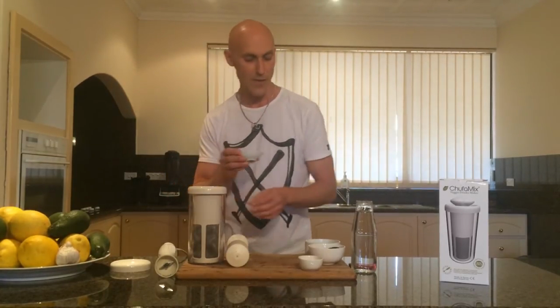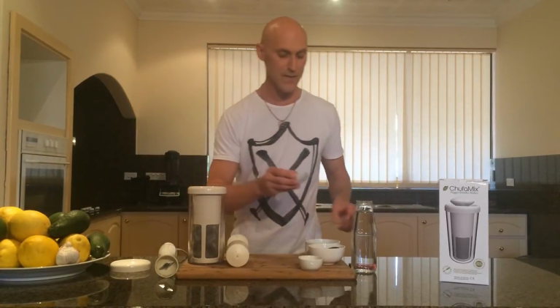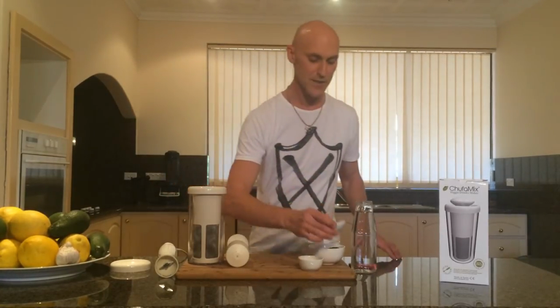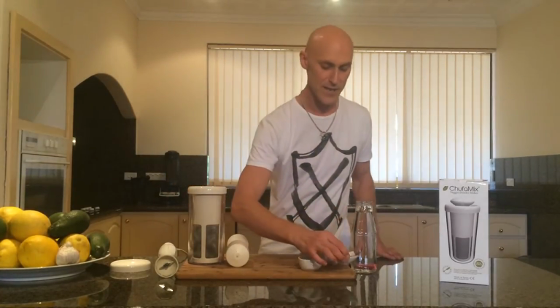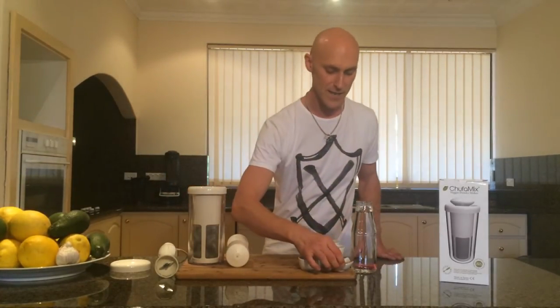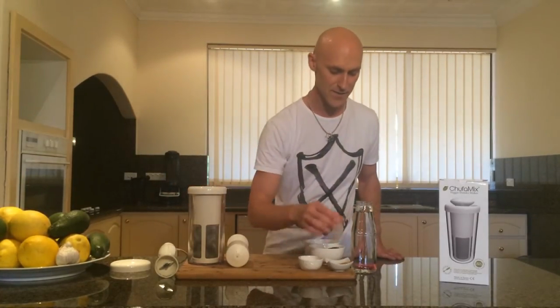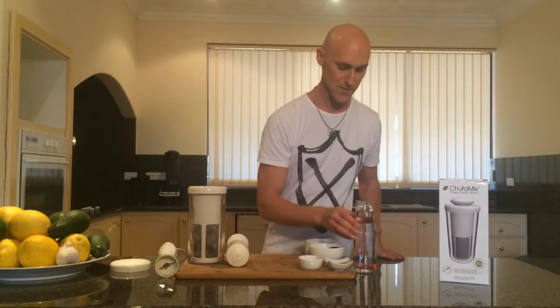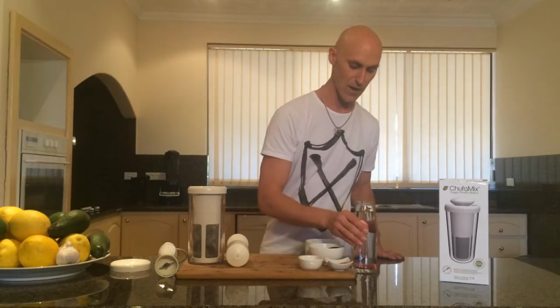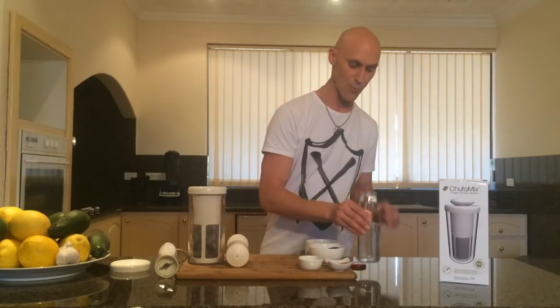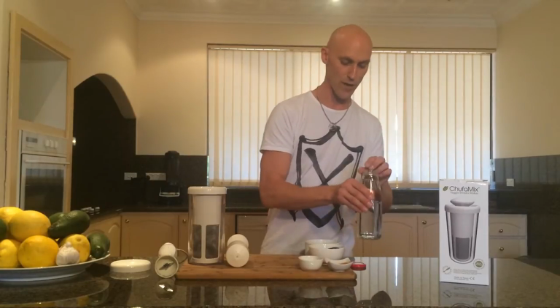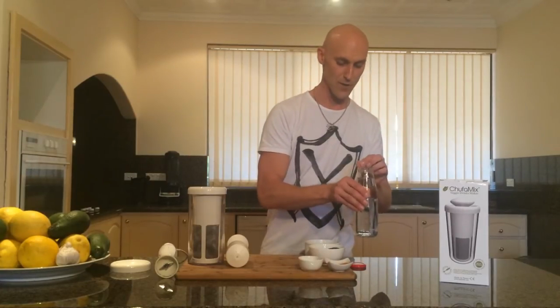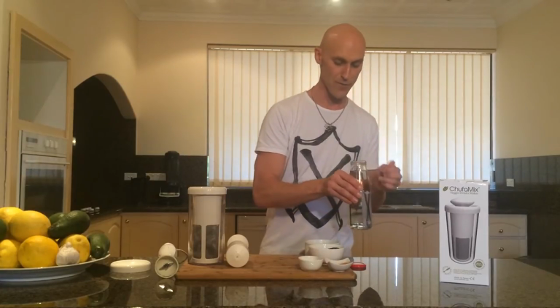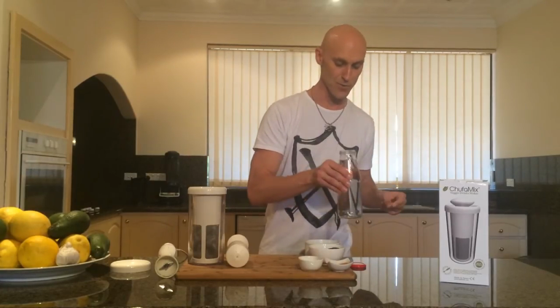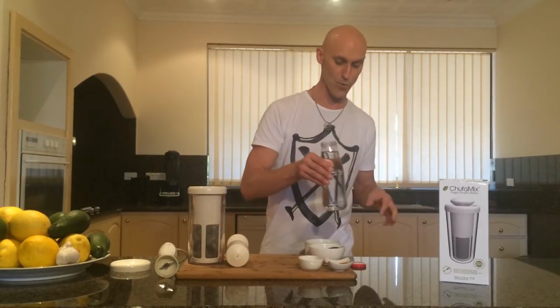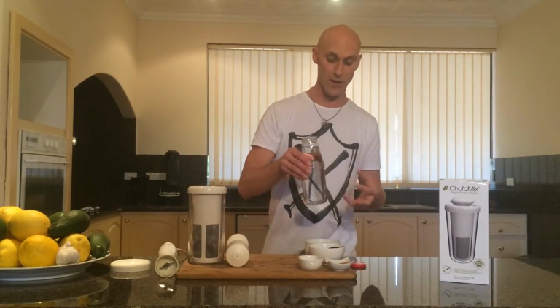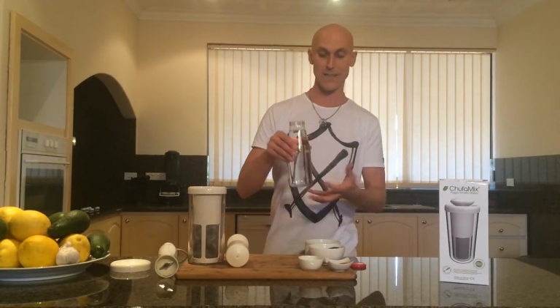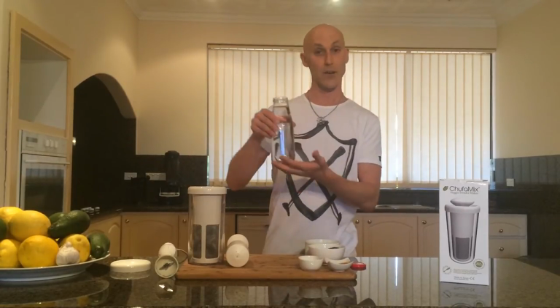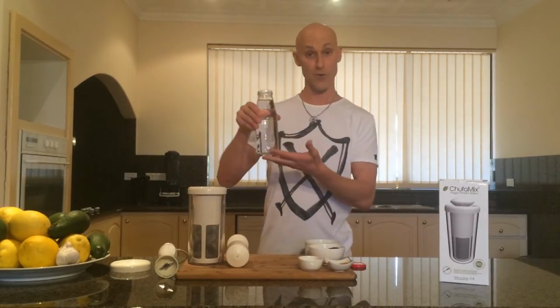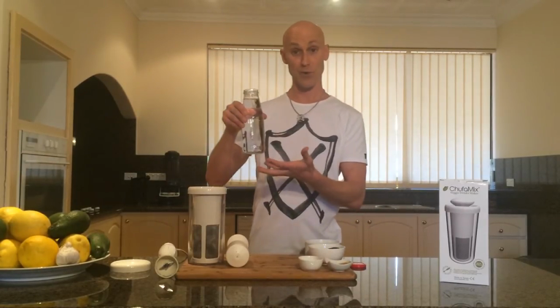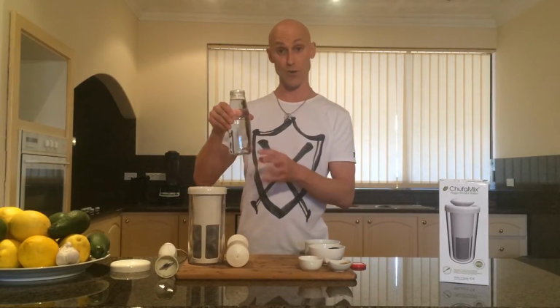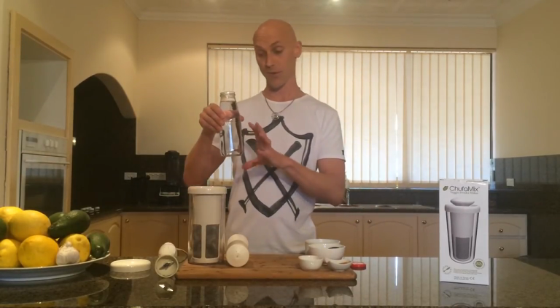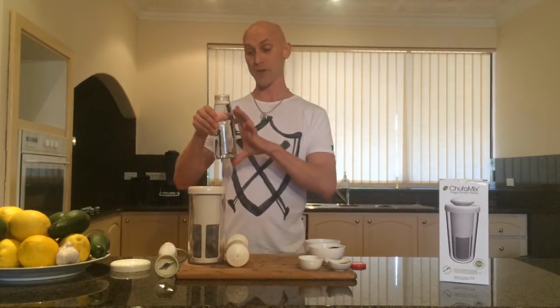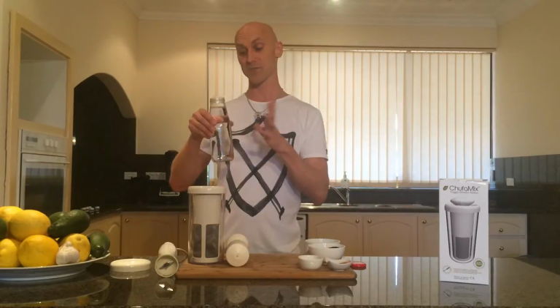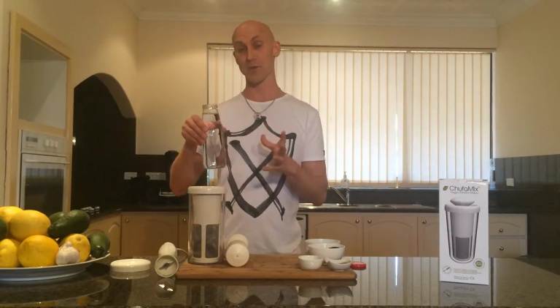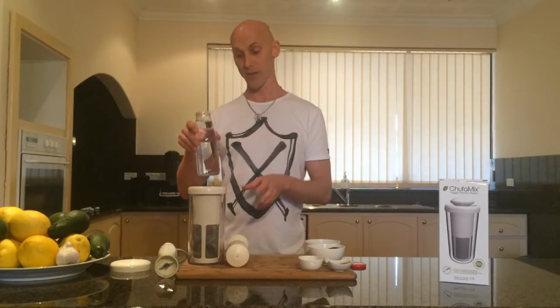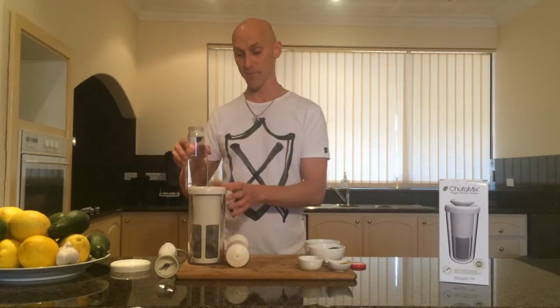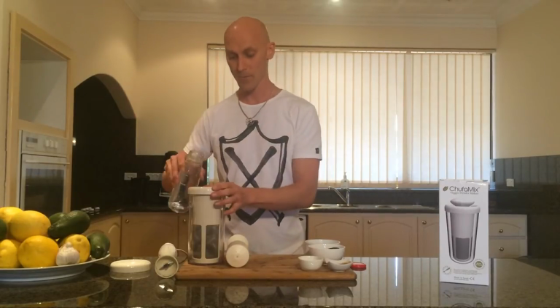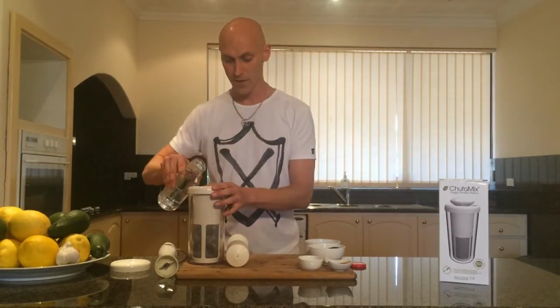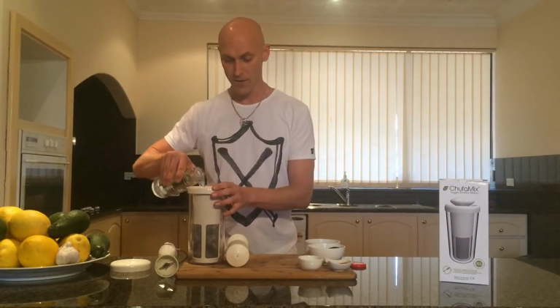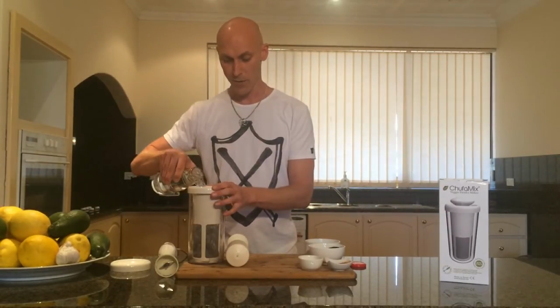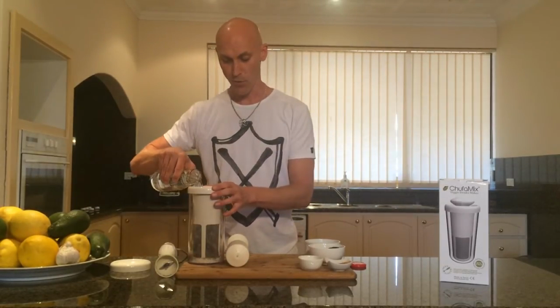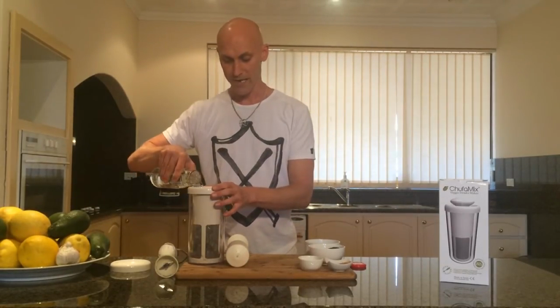Now the next thing we need is some clean water — either filtered water, but ideally I prefer spring water — so we've got three cups of spring water here. I'm going to pour that in.